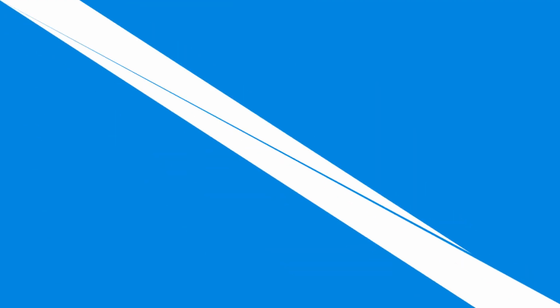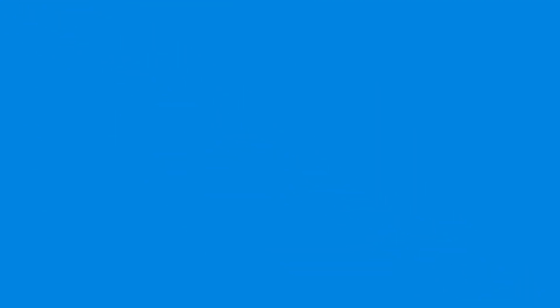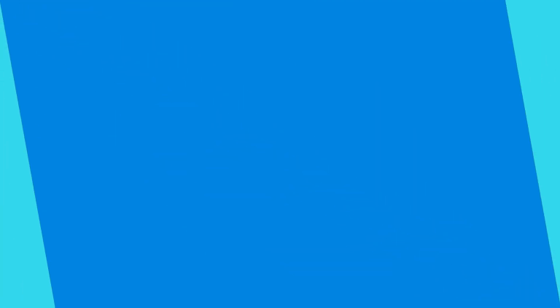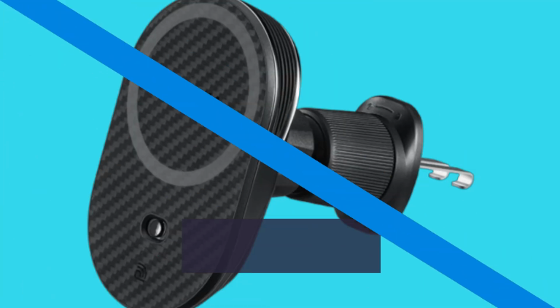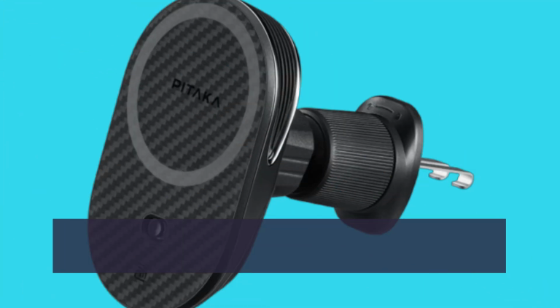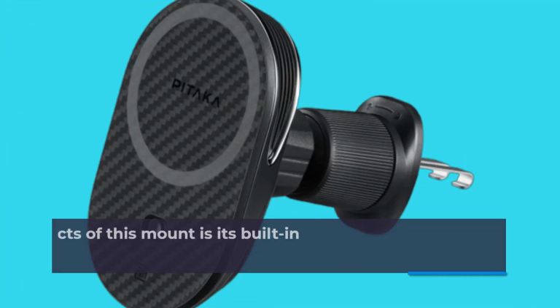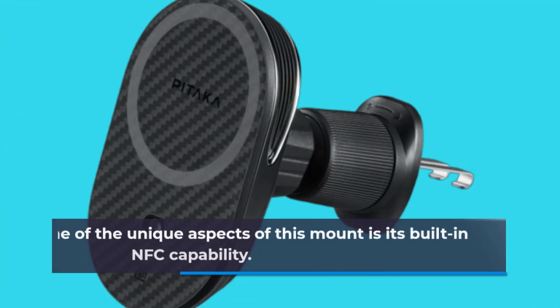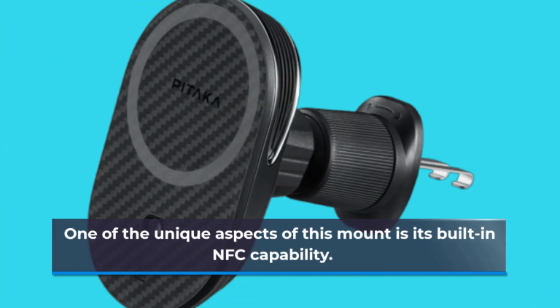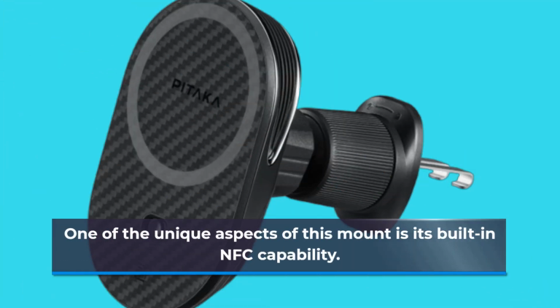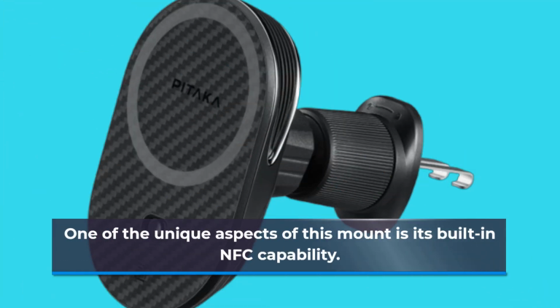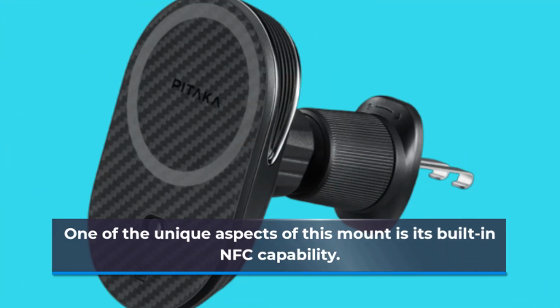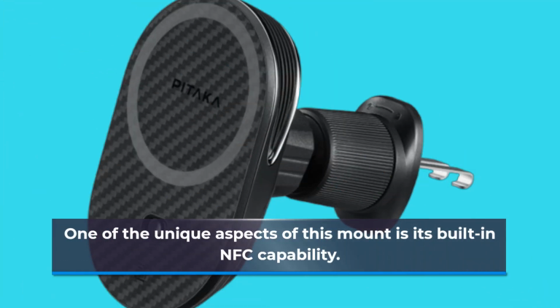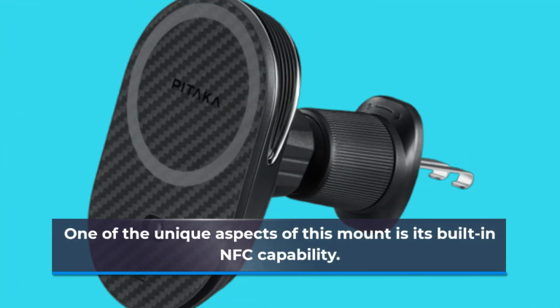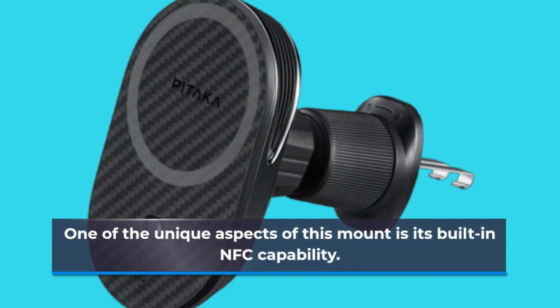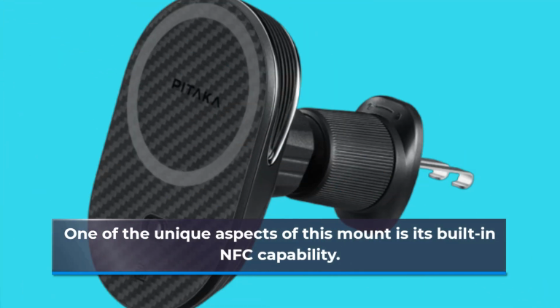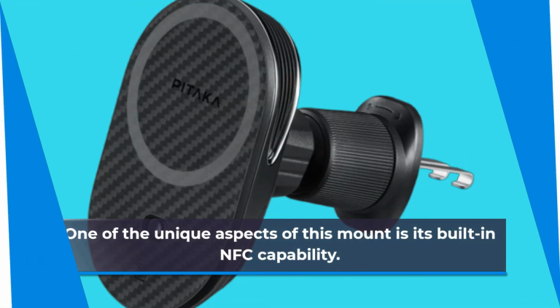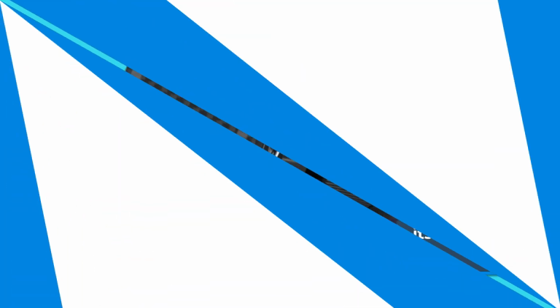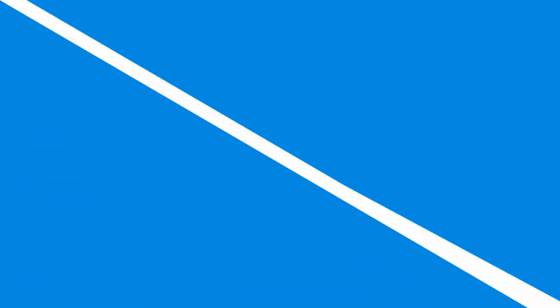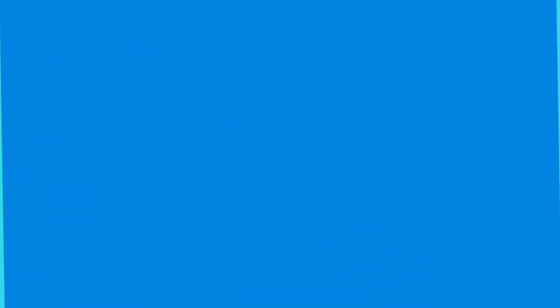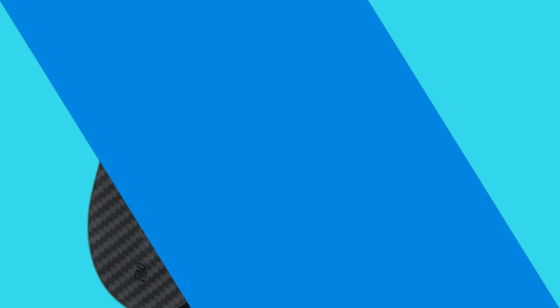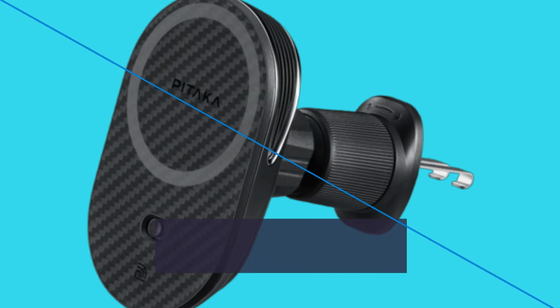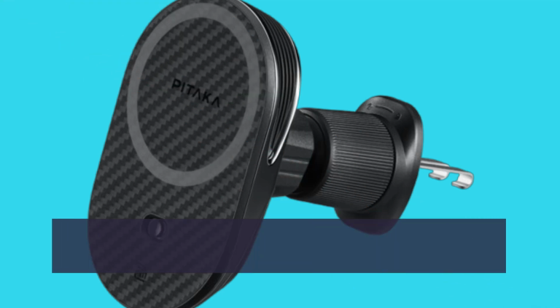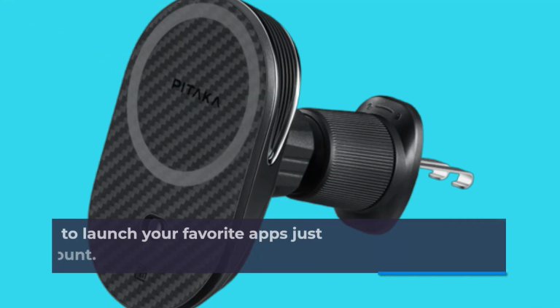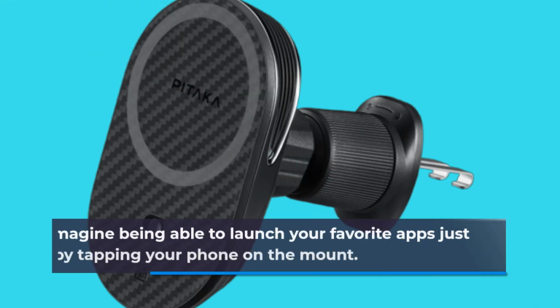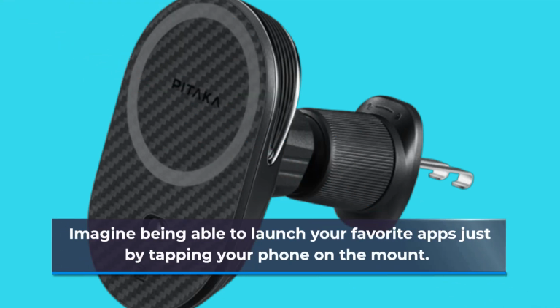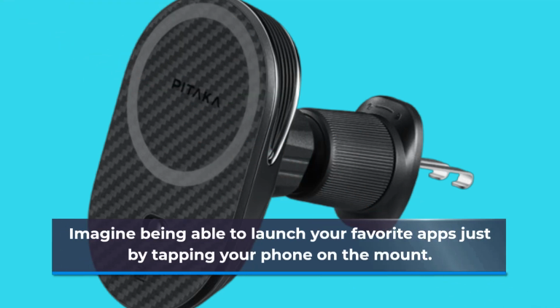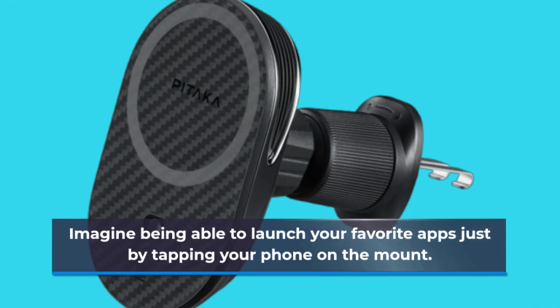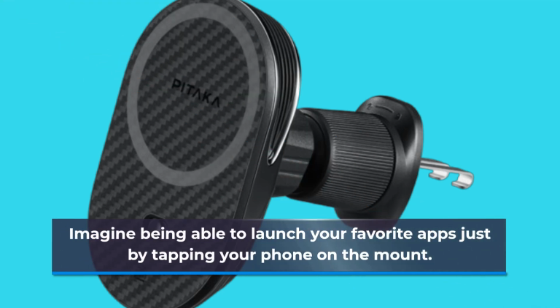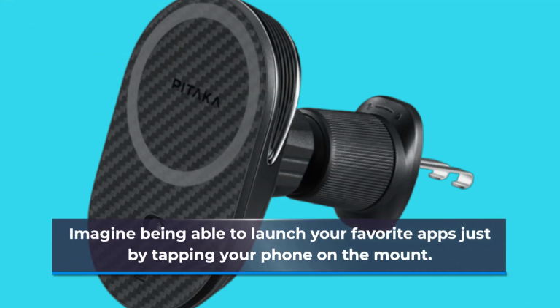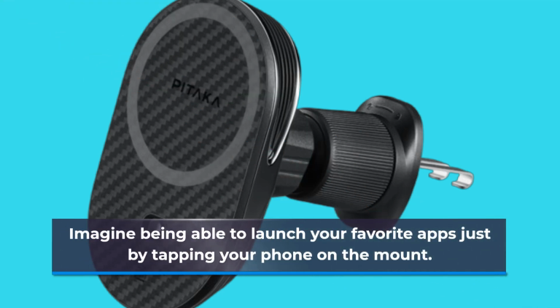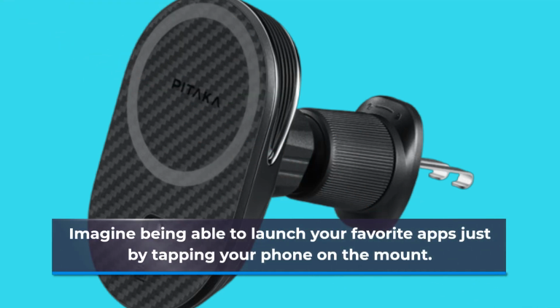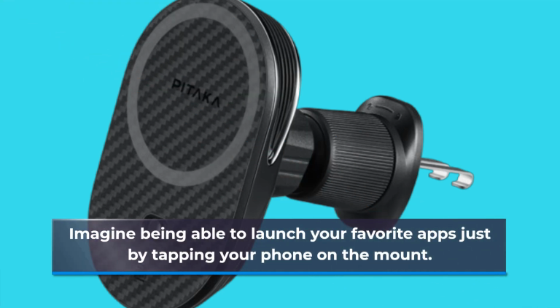One of the unique aspects of this mount is its built-in NFC capability. Imagine being able to launch your favorite apps just by tapping your phone on the mount.